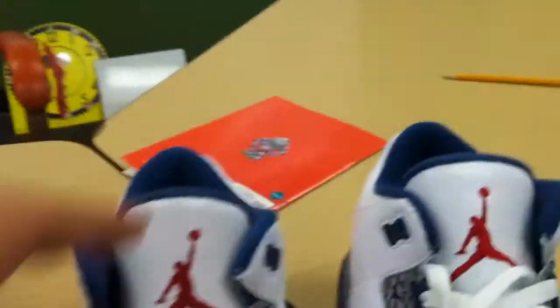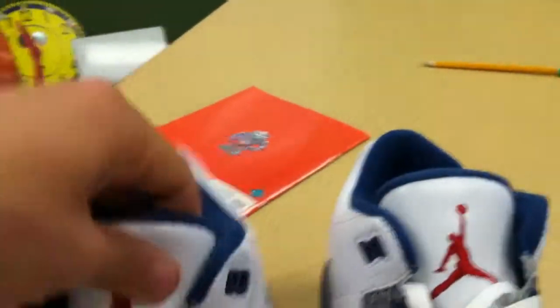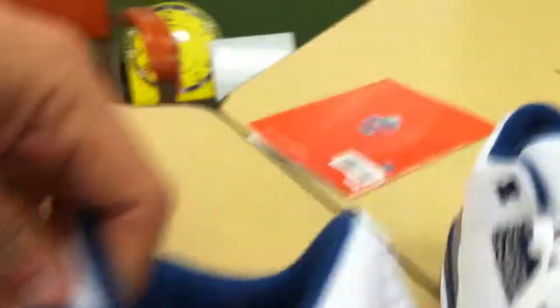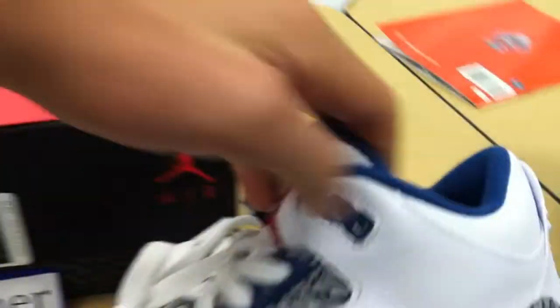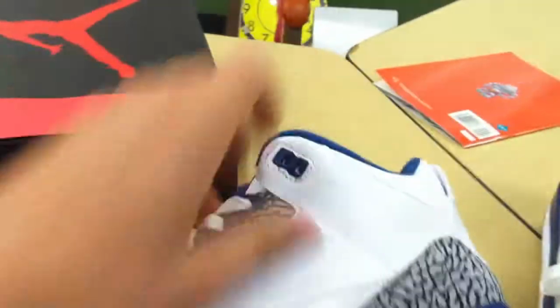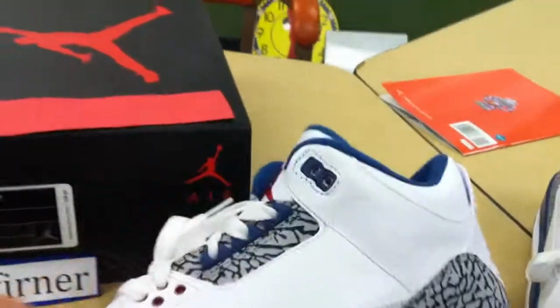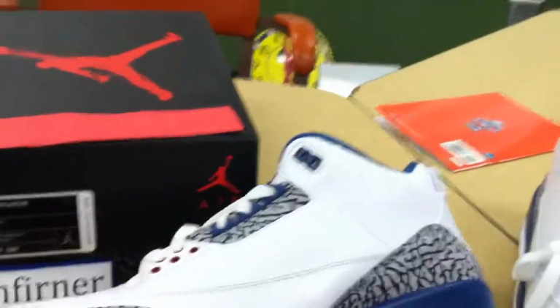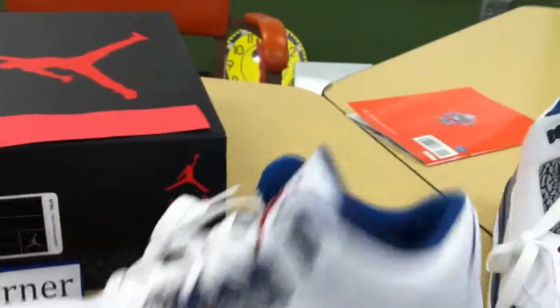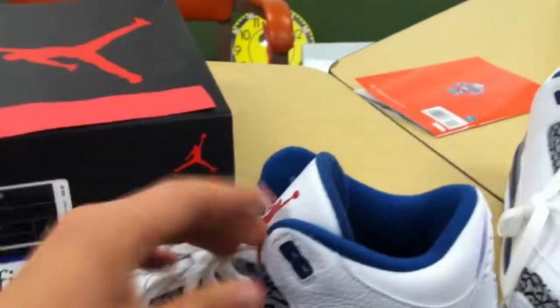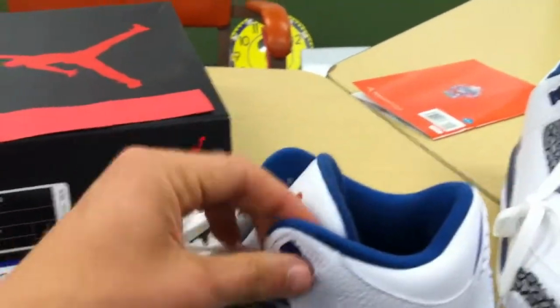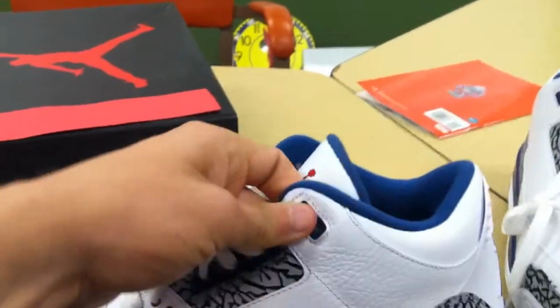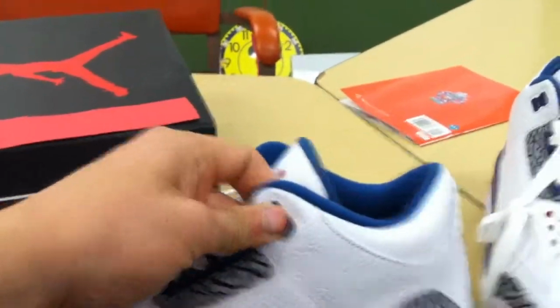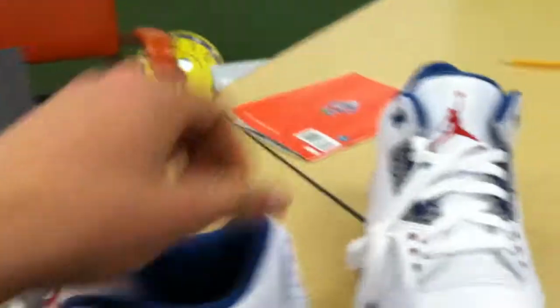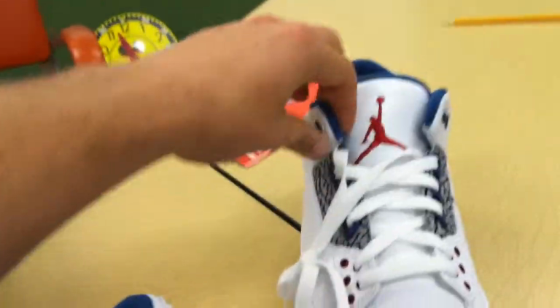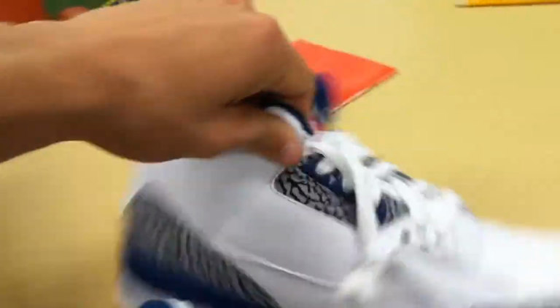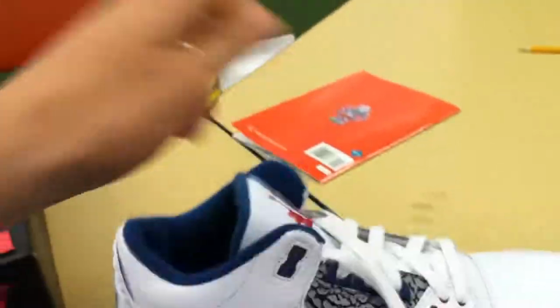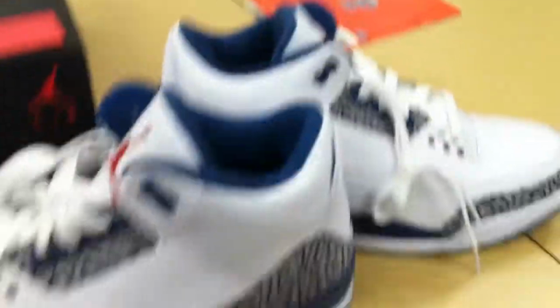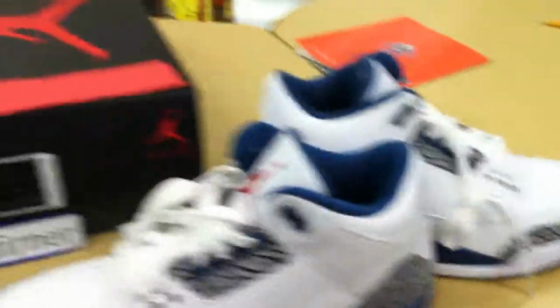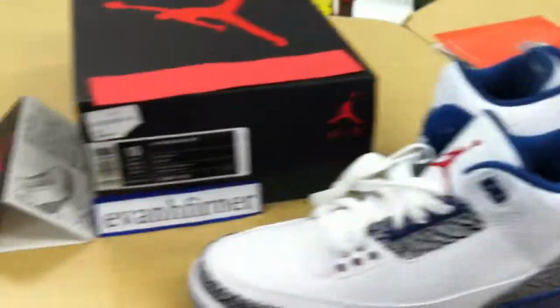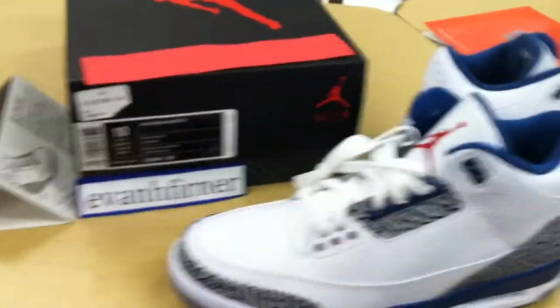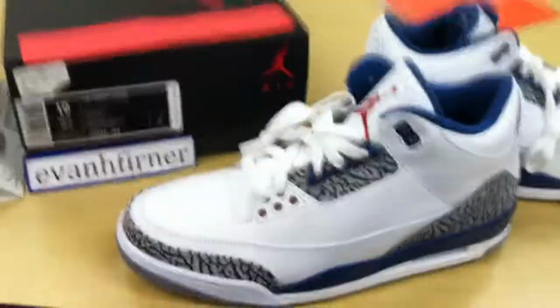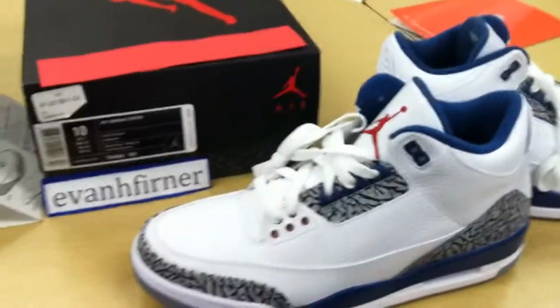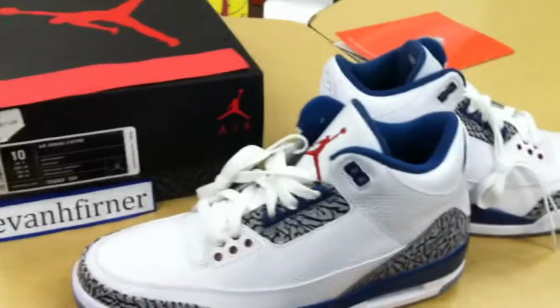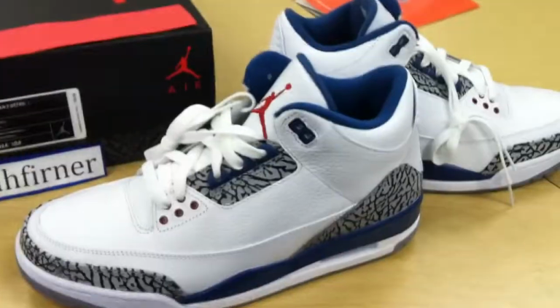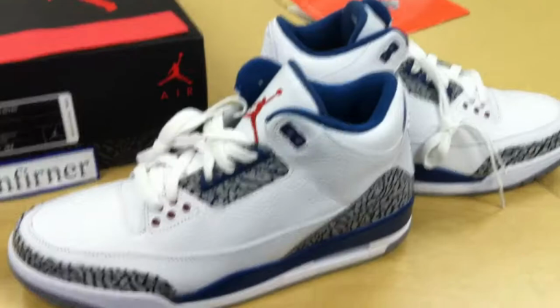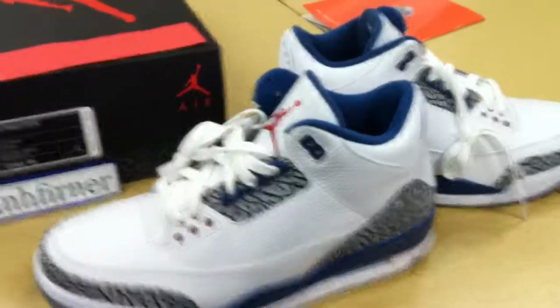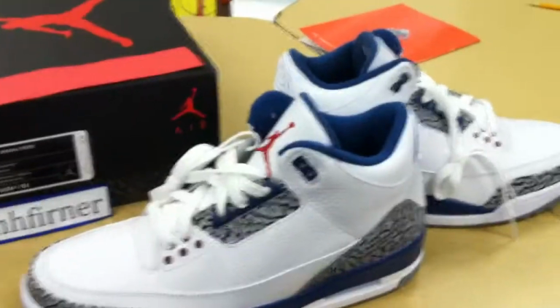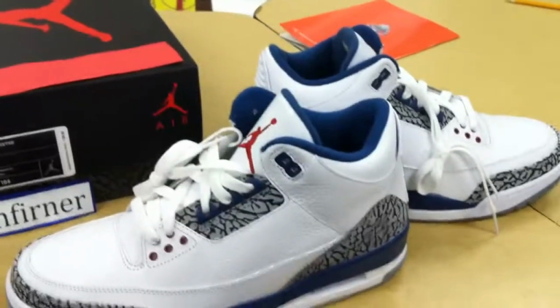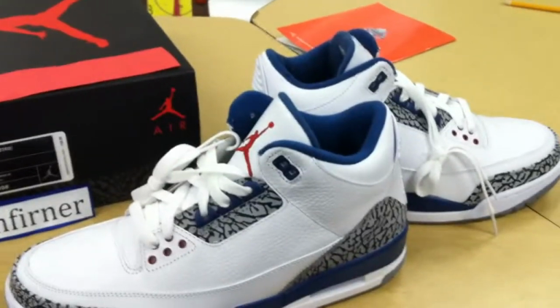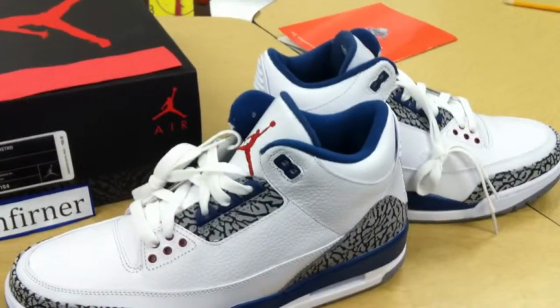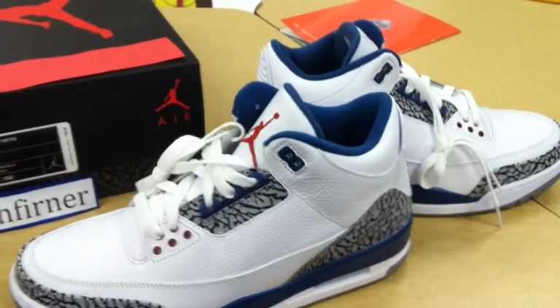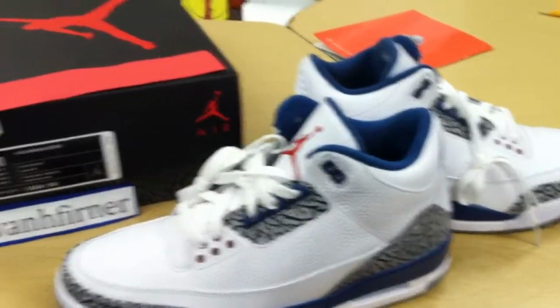One thing I was going to mention — I know you guys will notice from the pictures — there's no tag on the left shoe or the right shoe. If you guys have an issue with that, you can contact me, the winning bidder, and I can give you my Jordan 4 tag for my size 11.